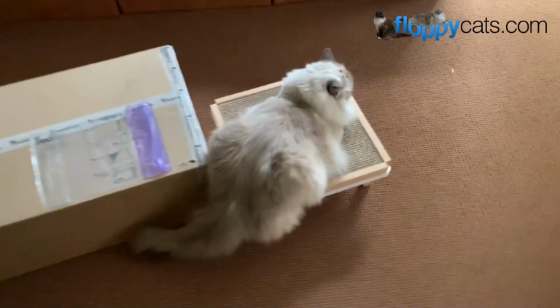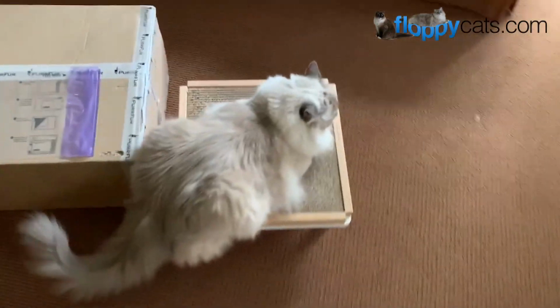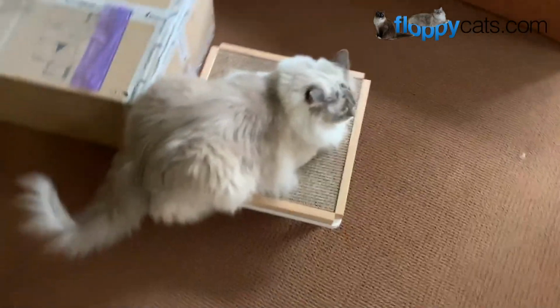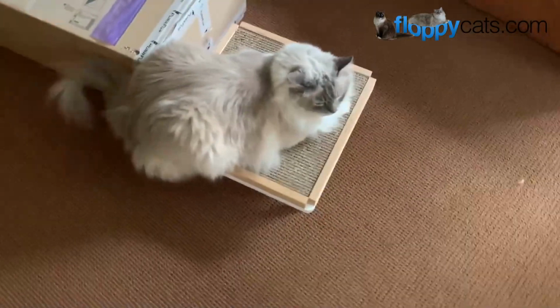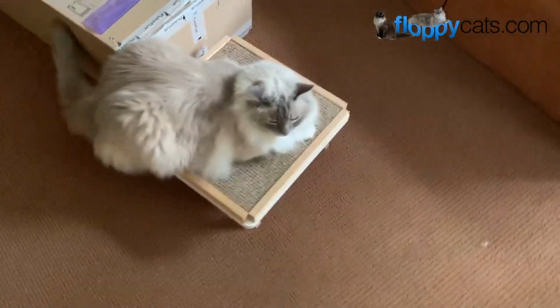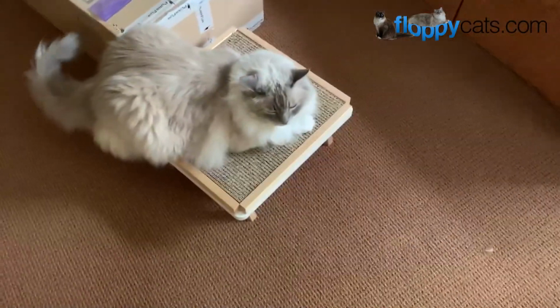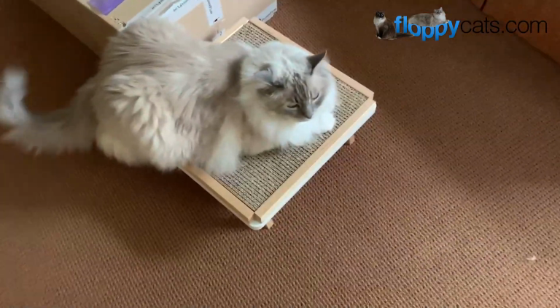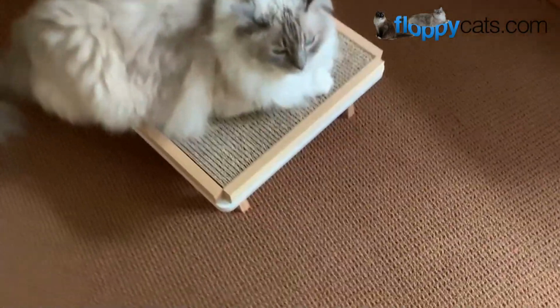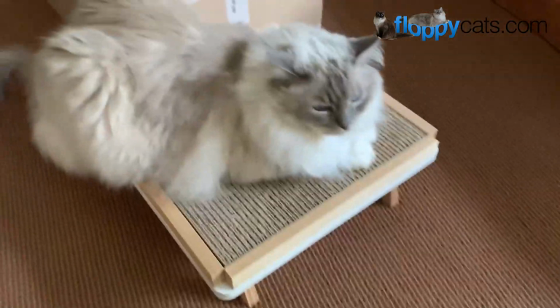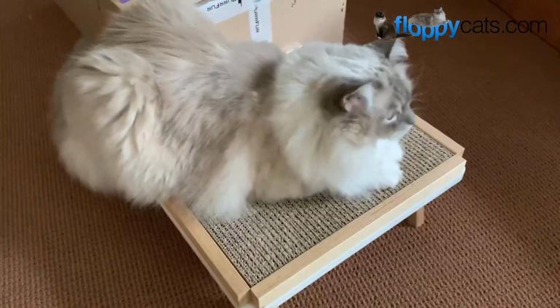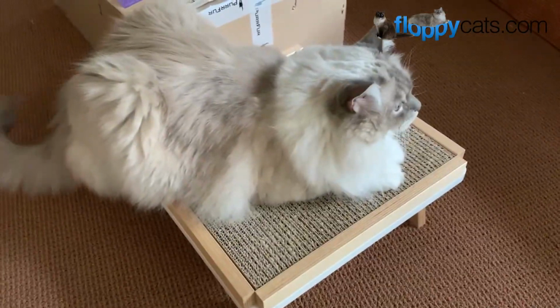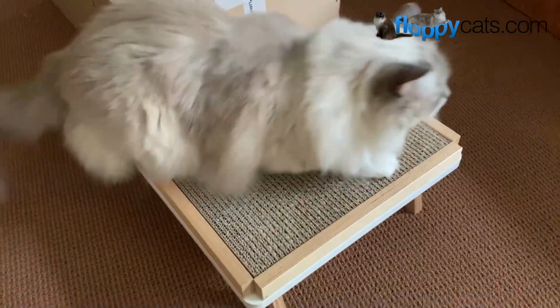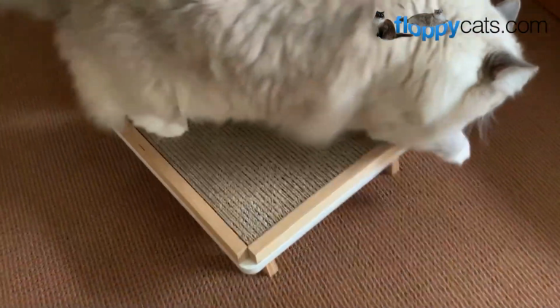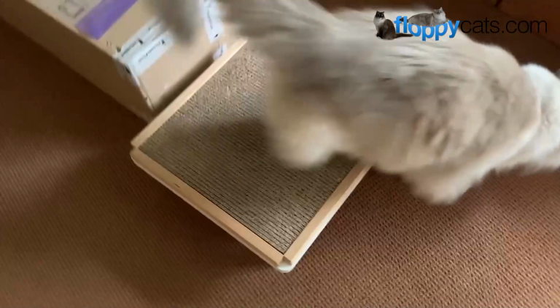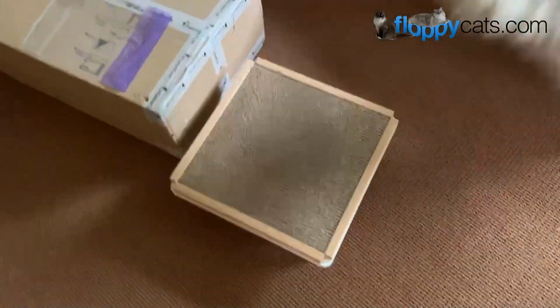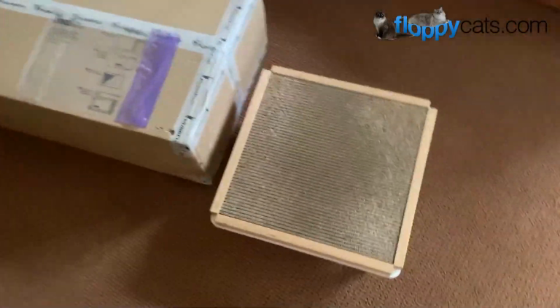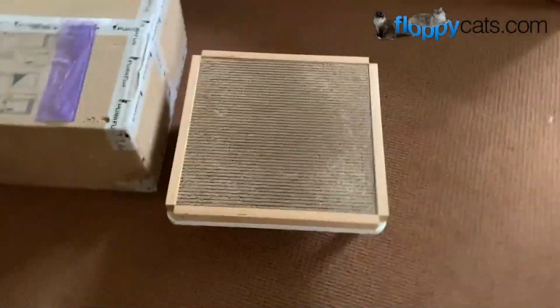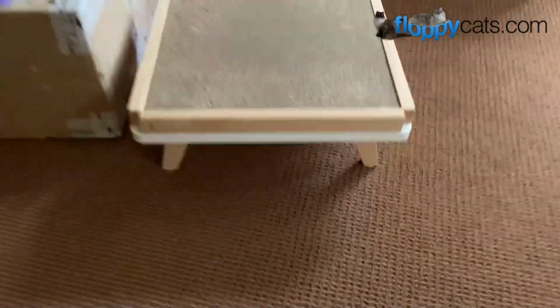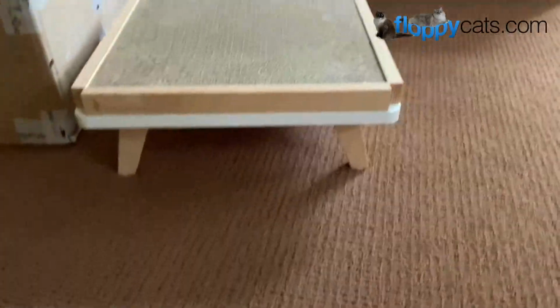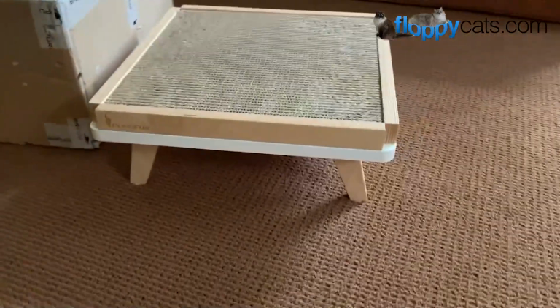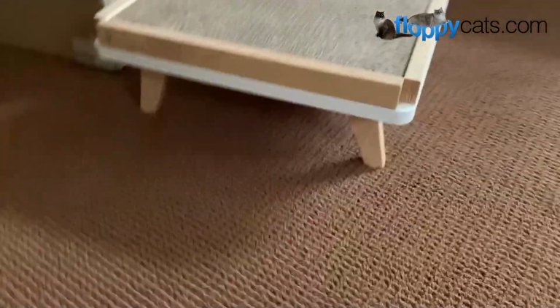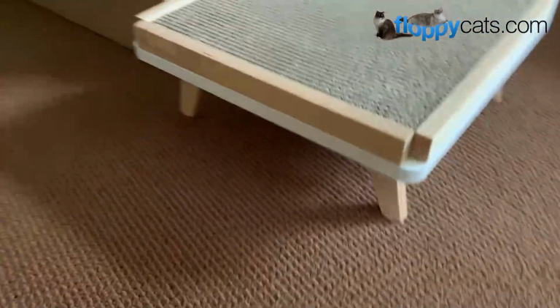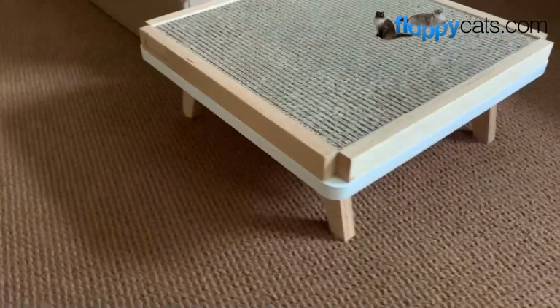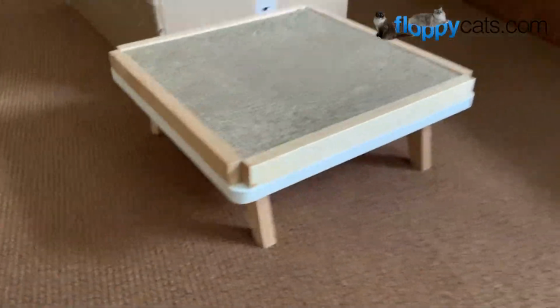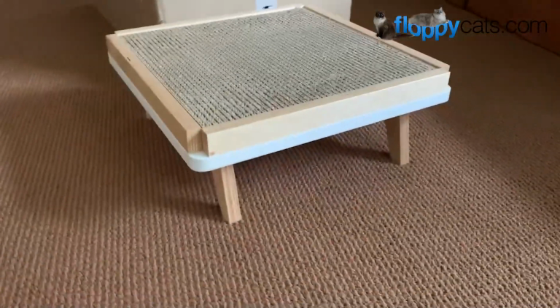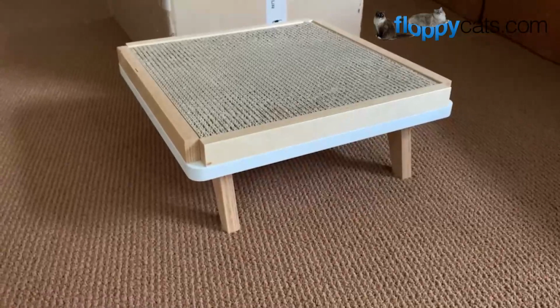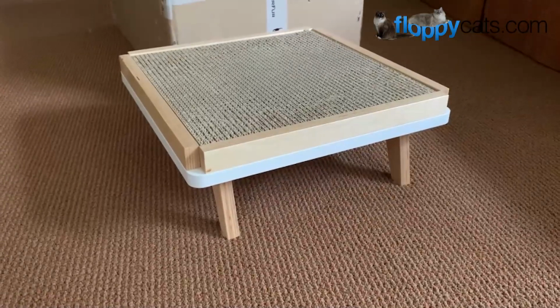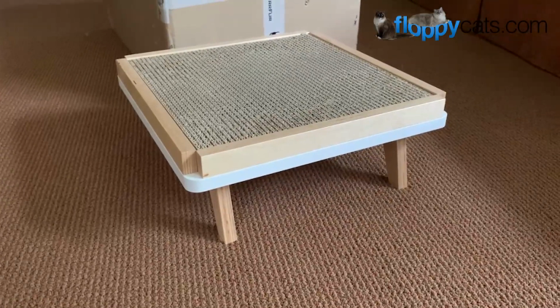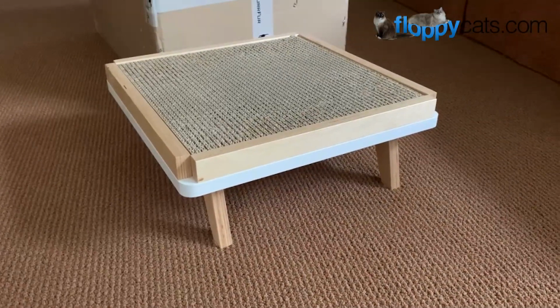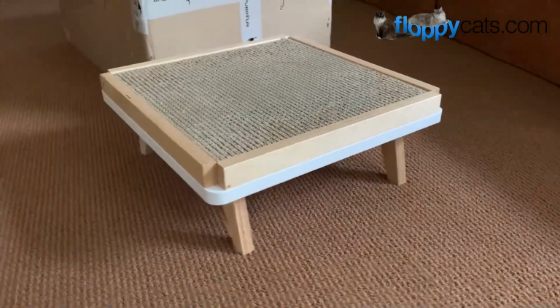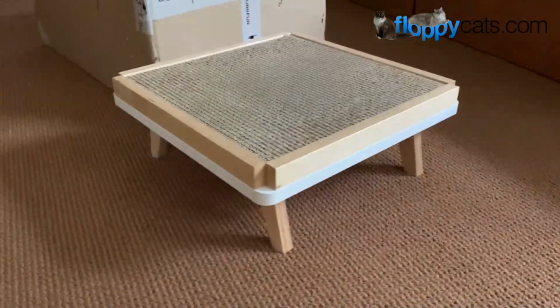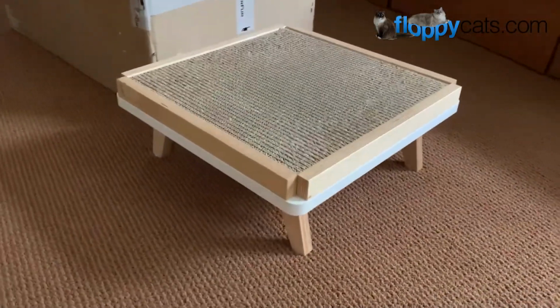This scratcher is from Purfur, which is a company that's on Etsy. They make these really good-looking modern cat scratchers, slash cat lounges, slash cat perches.